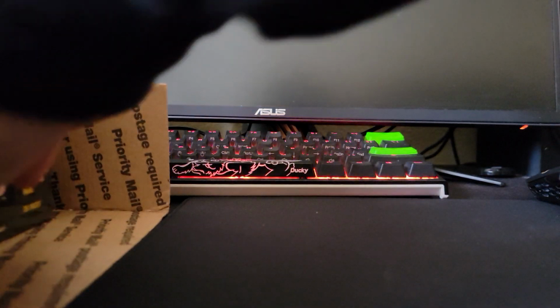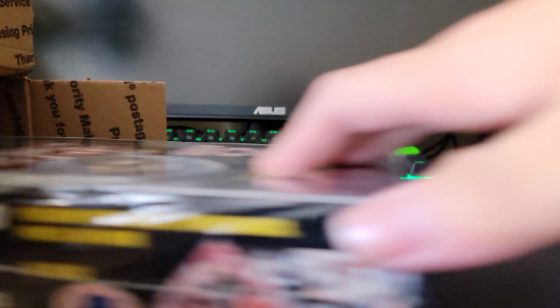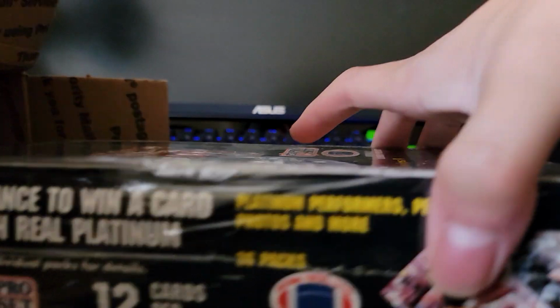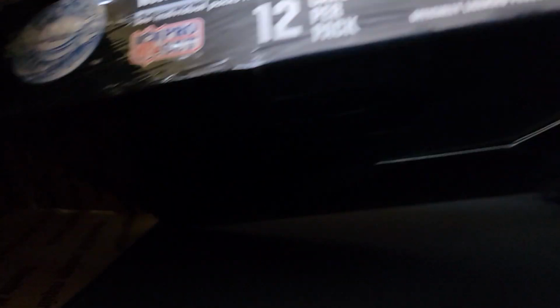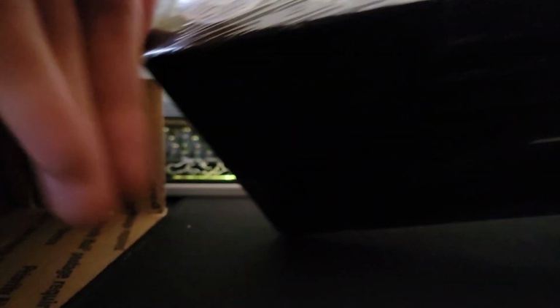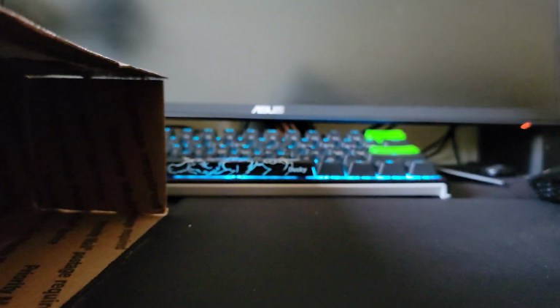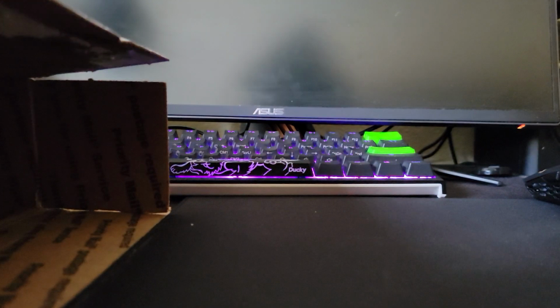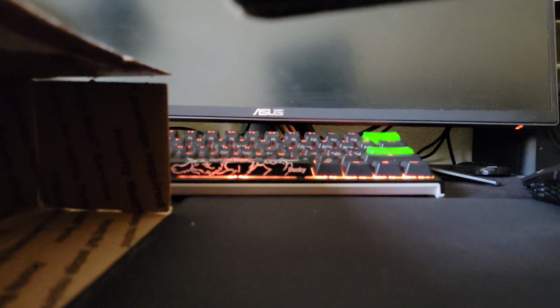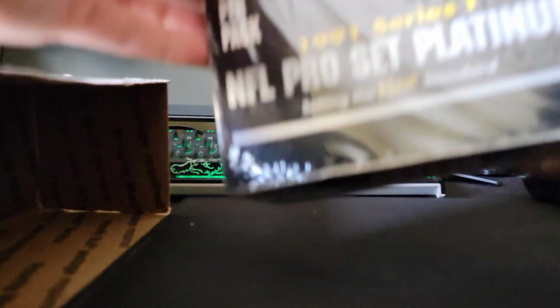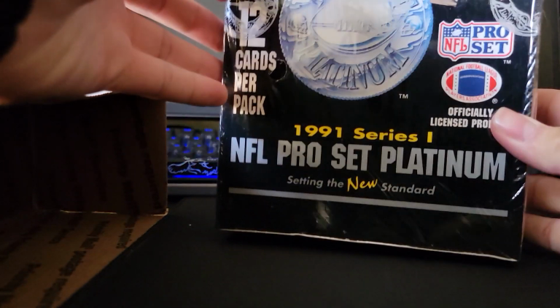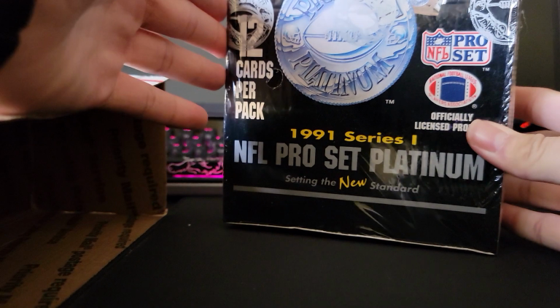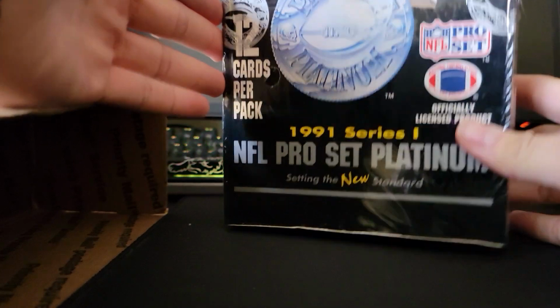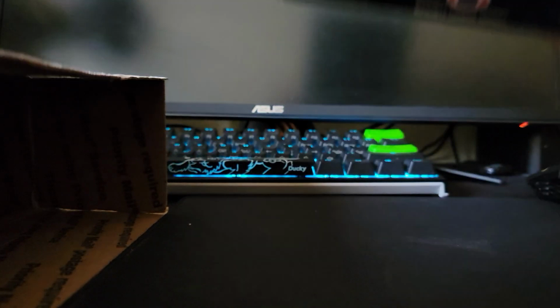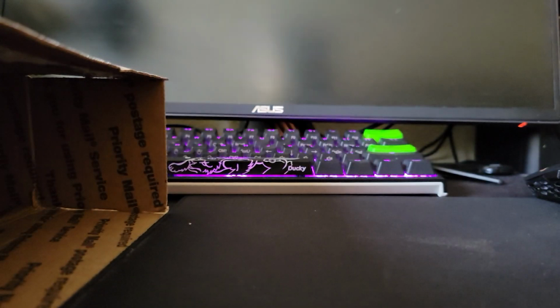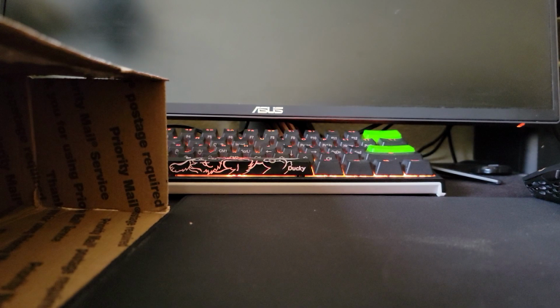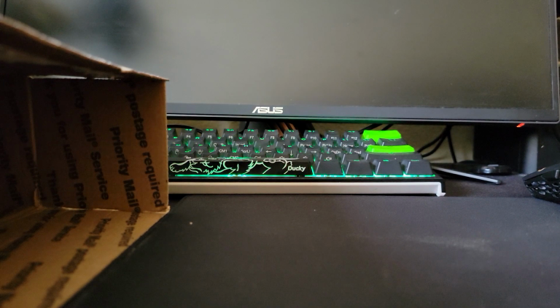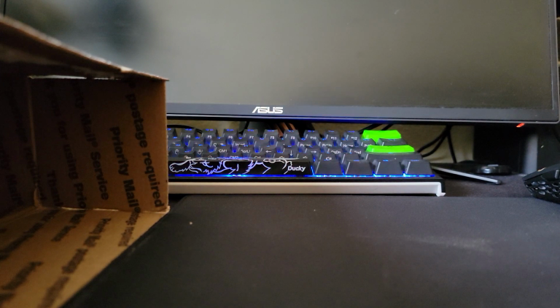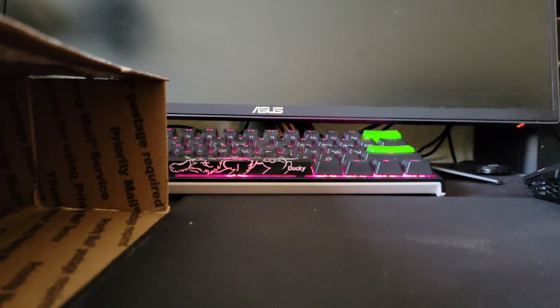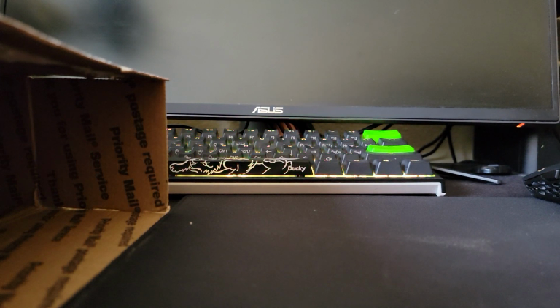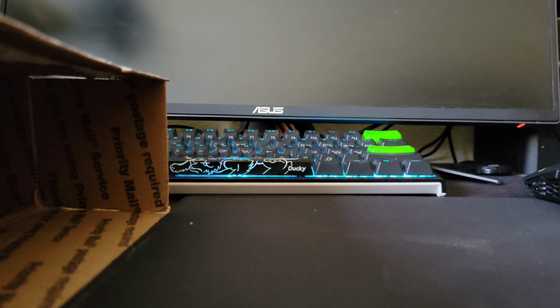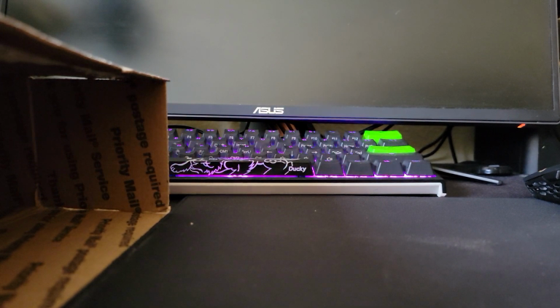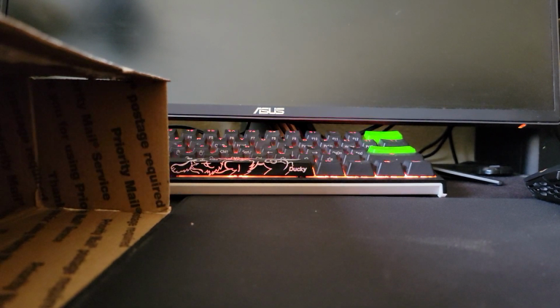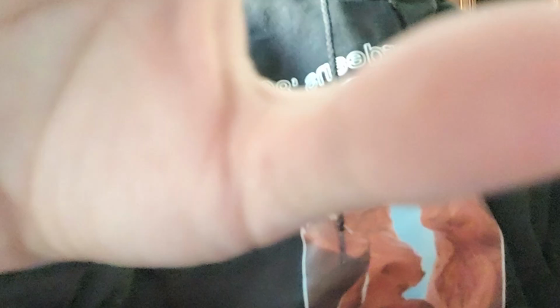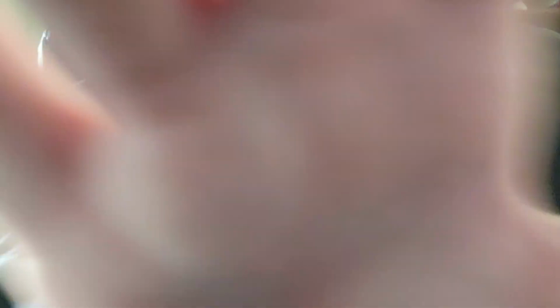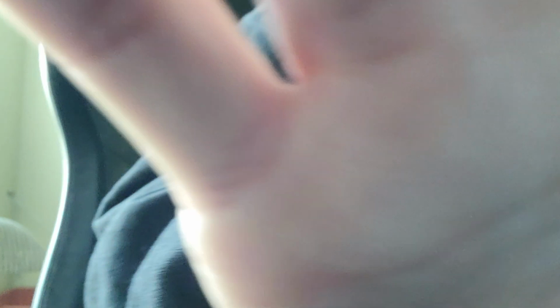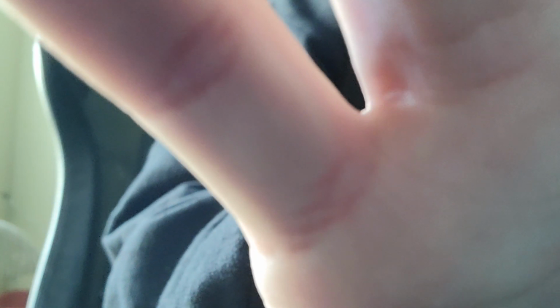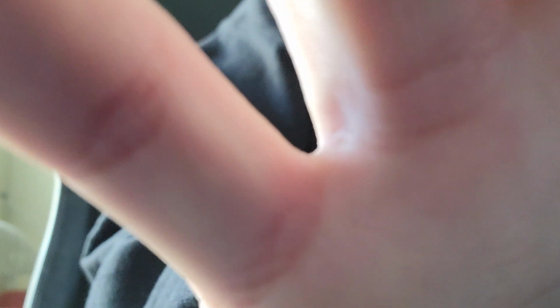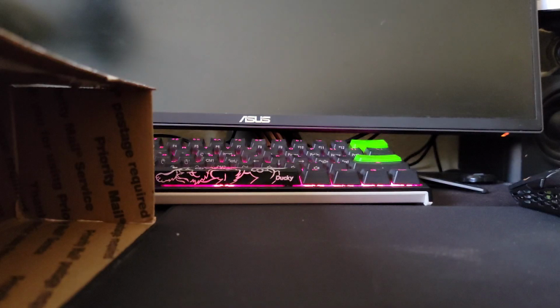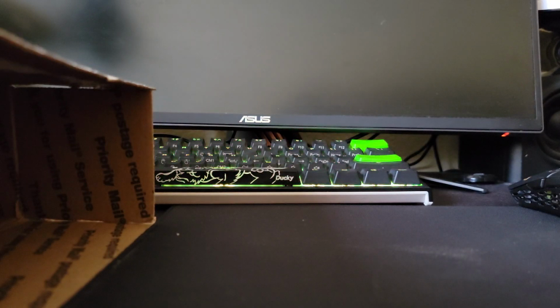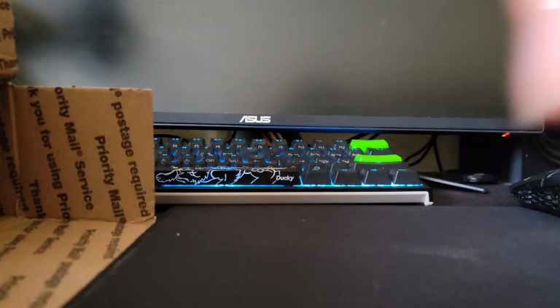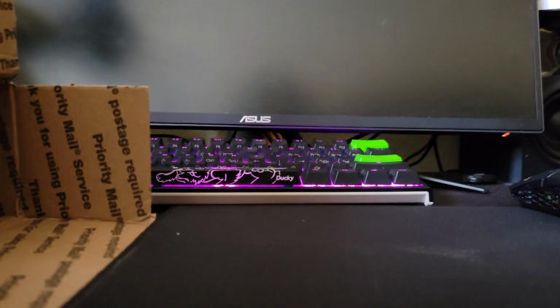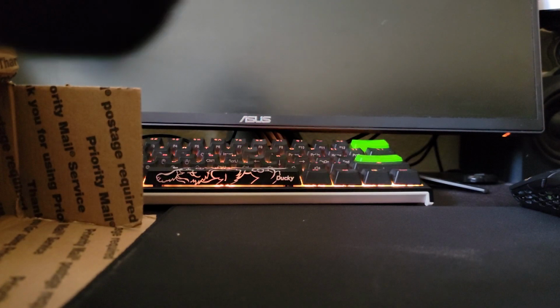I got a sealed box of 1991 Pro Set — that's probably a solid 10 to 15 dollars right there. Oops, almost turned into a face reveal there.